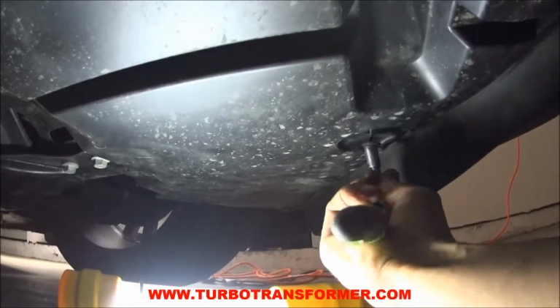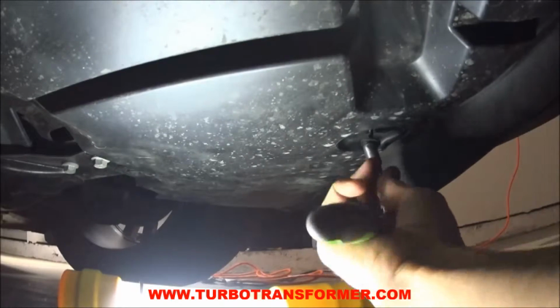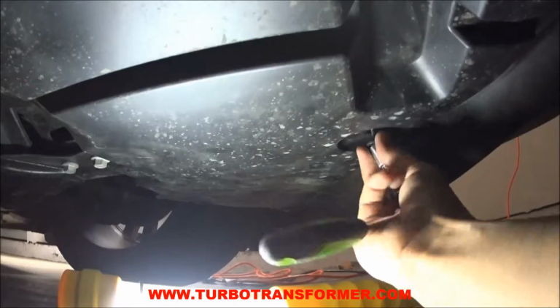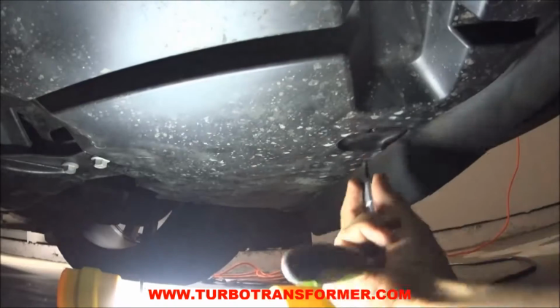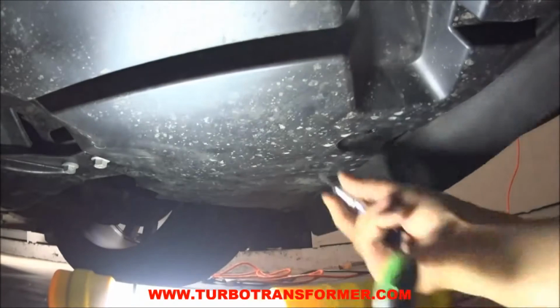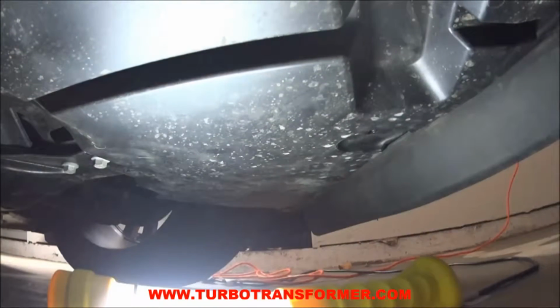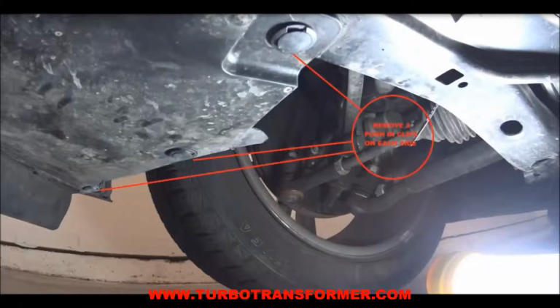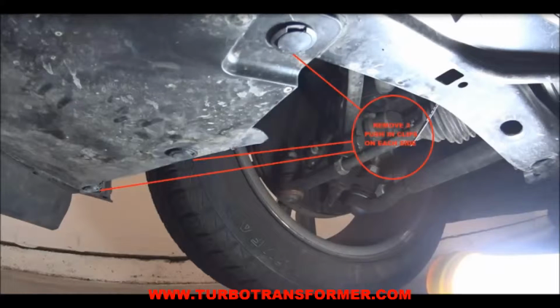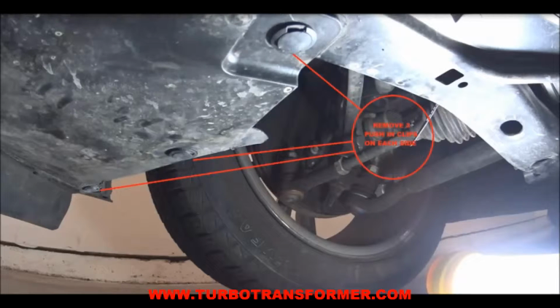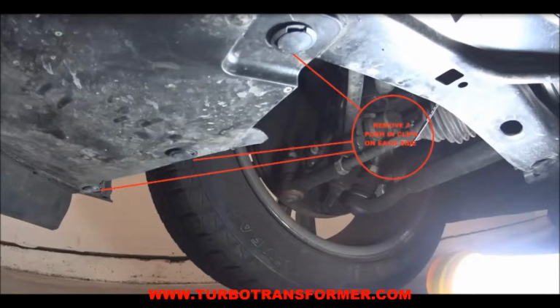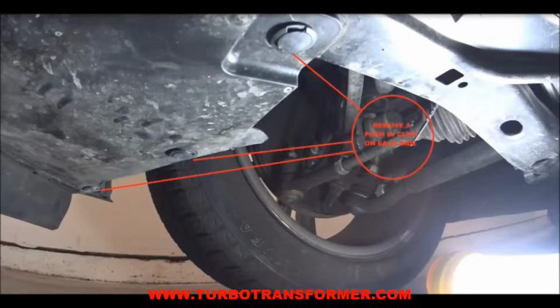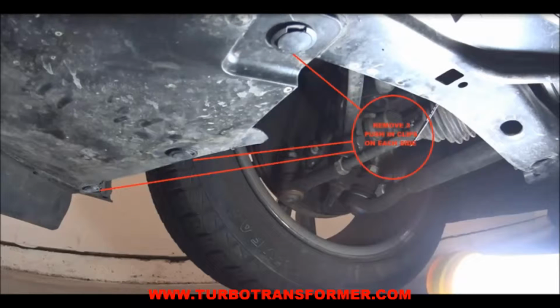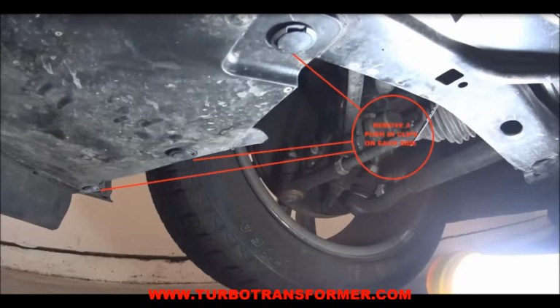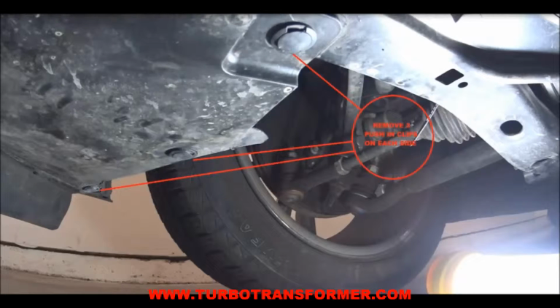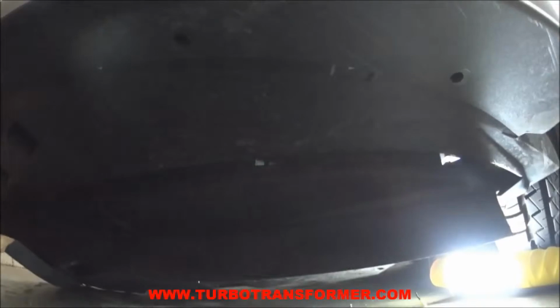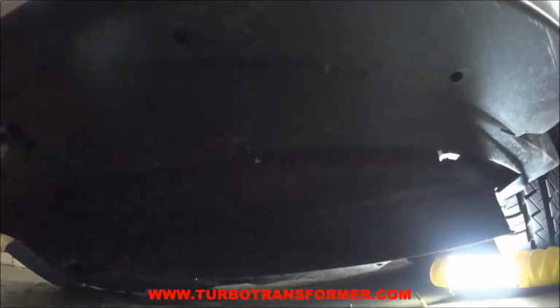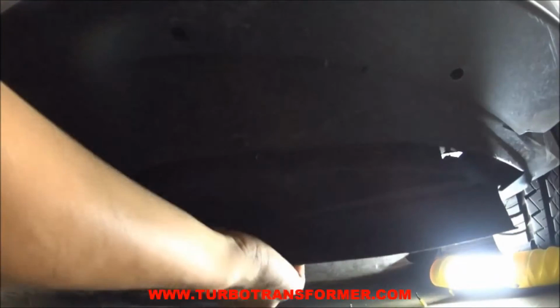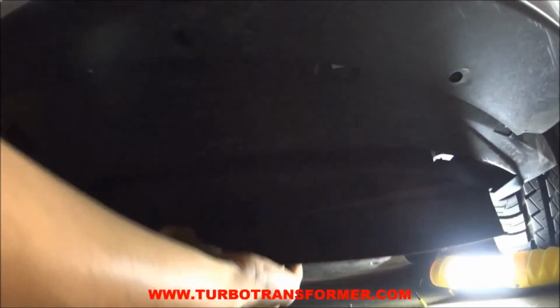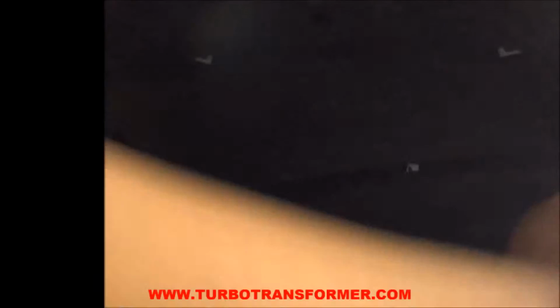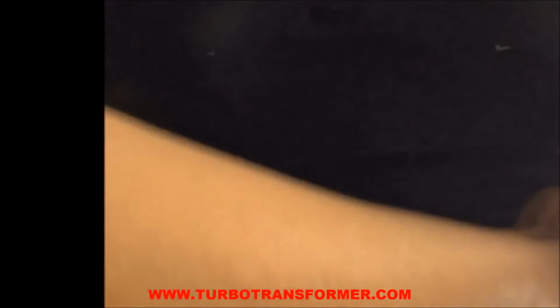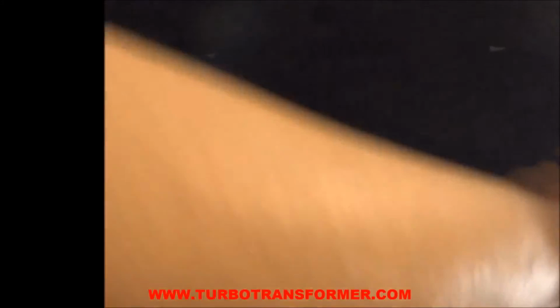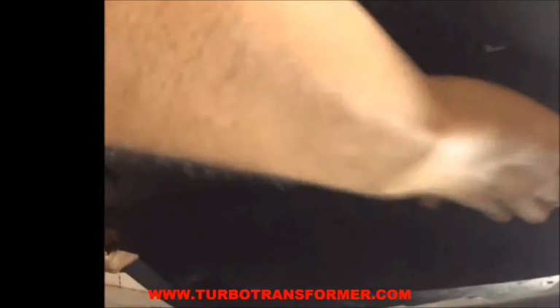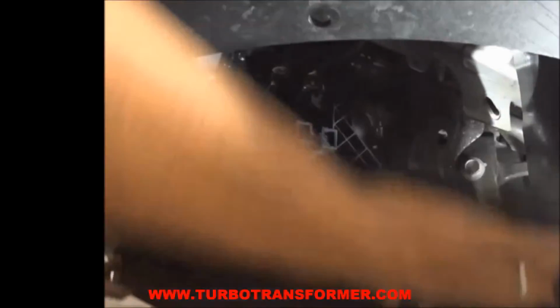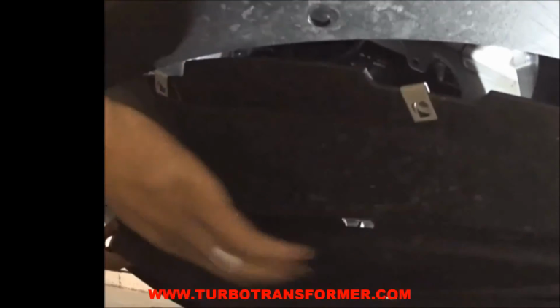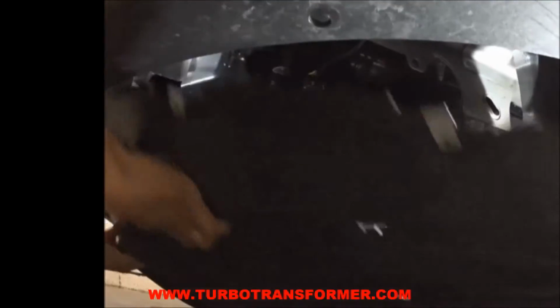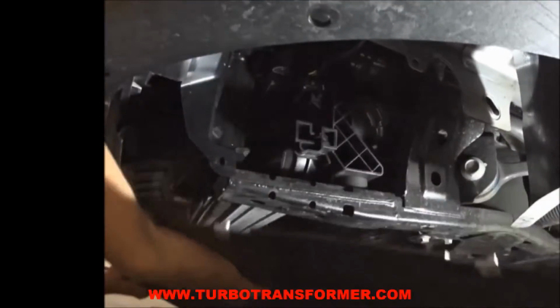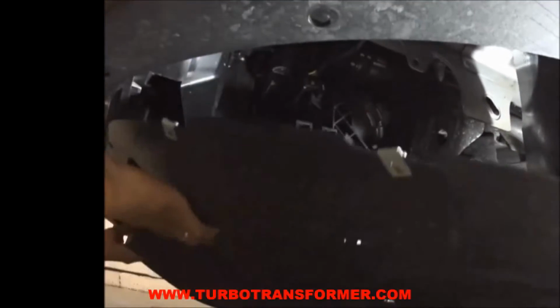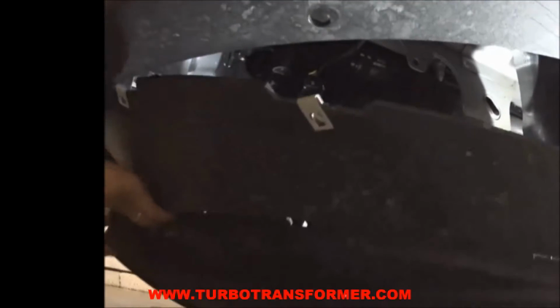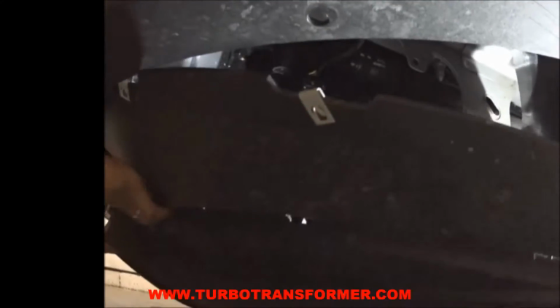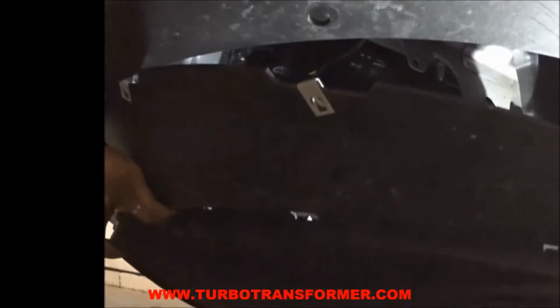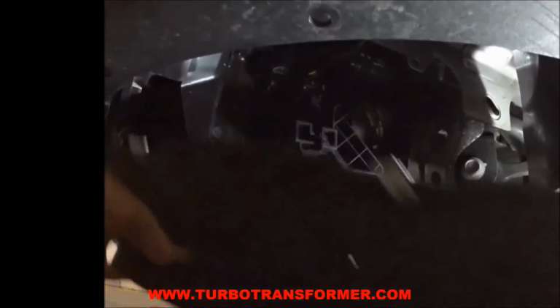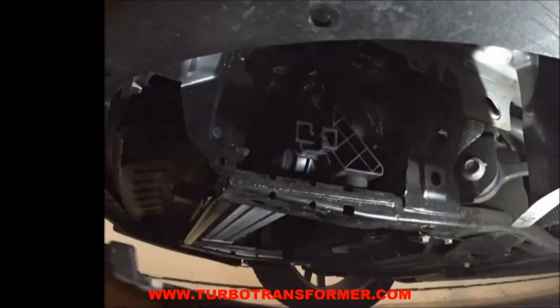After removing all 16 screws, remove the remaining 6 push-in clips. The under tray should now be completely free. Slide it back and move it out of the way.